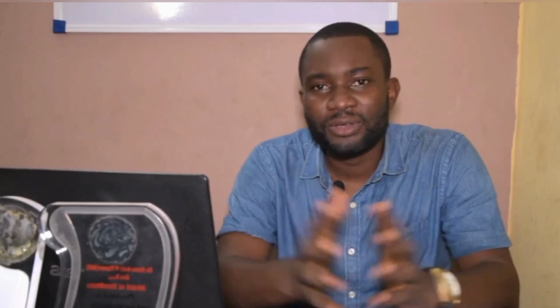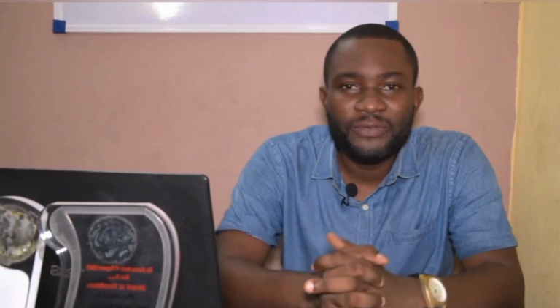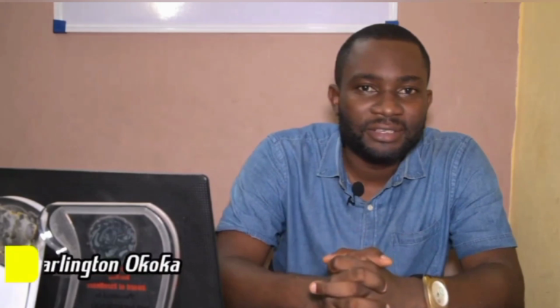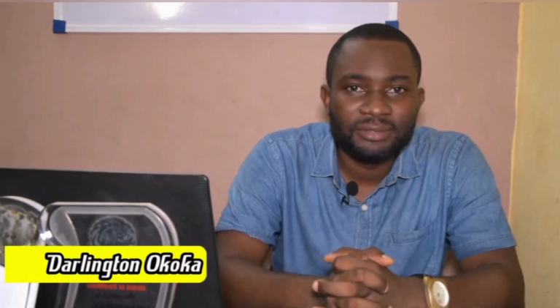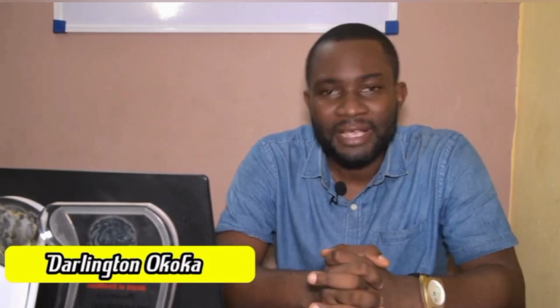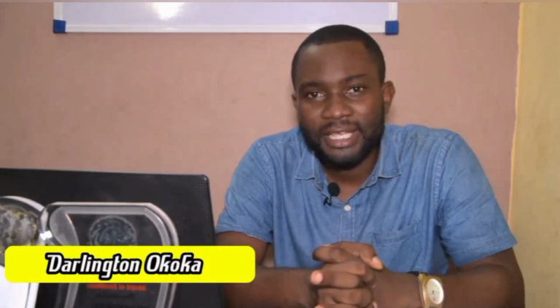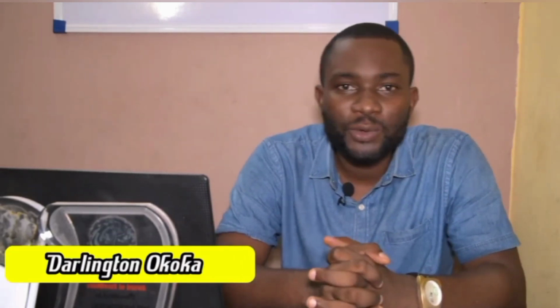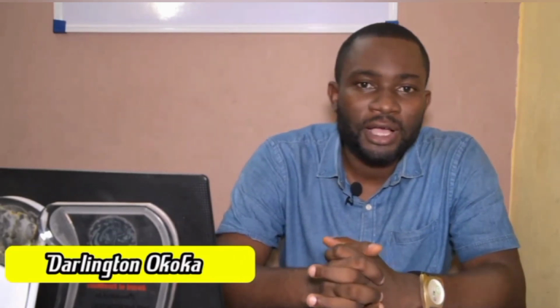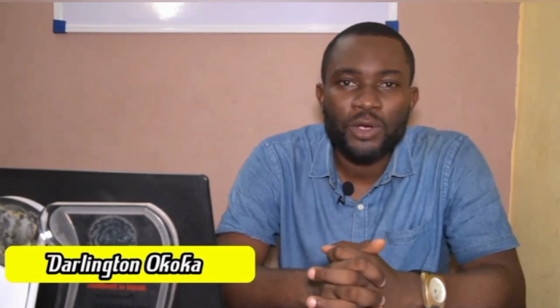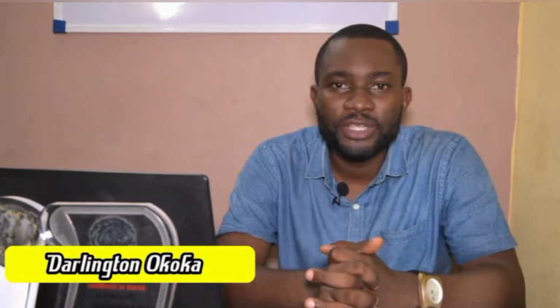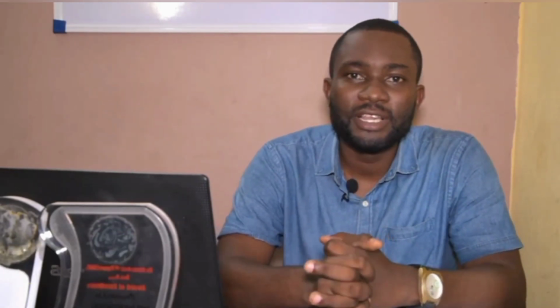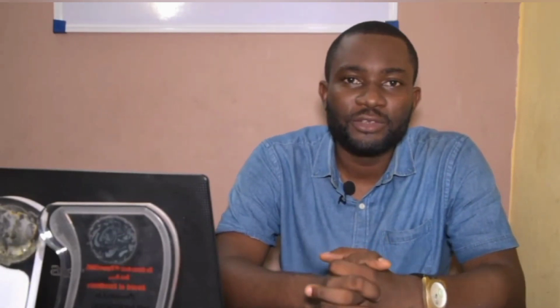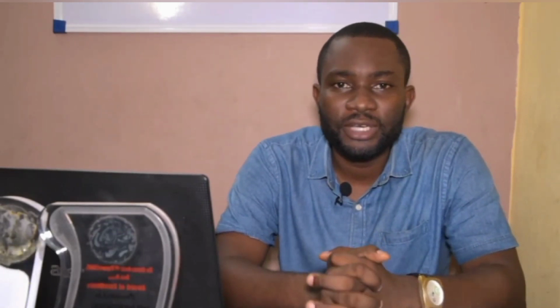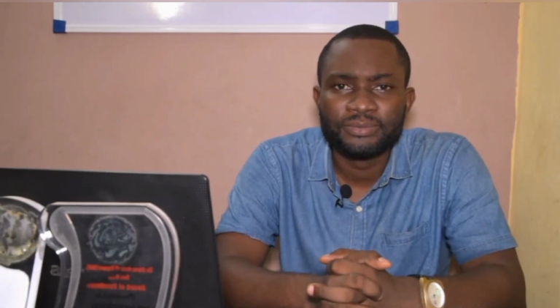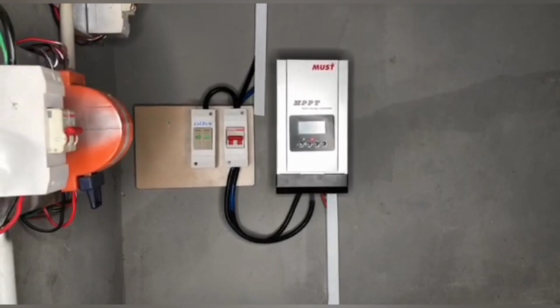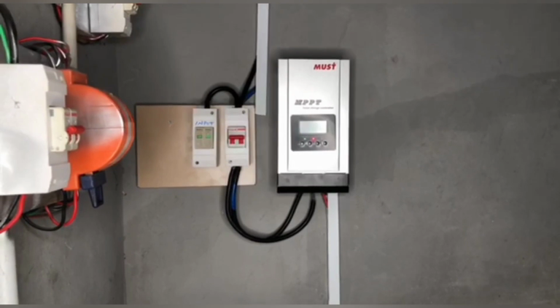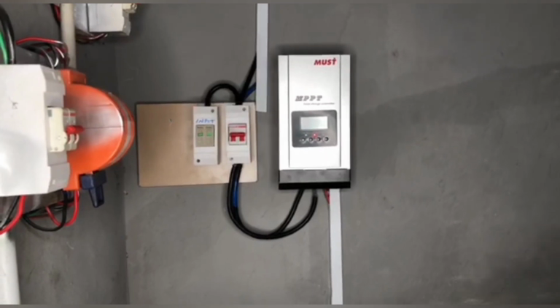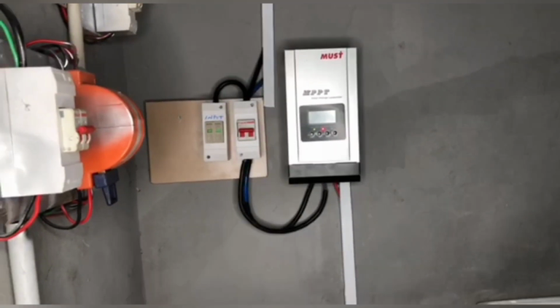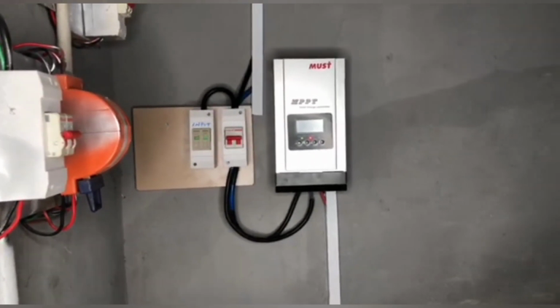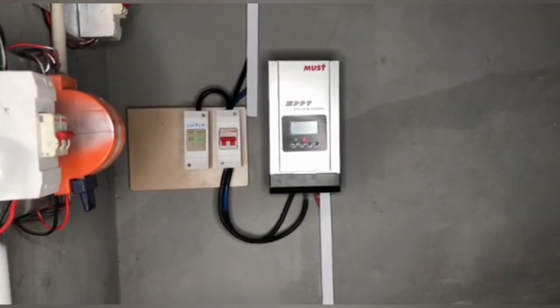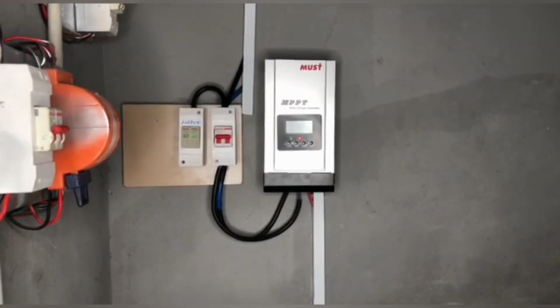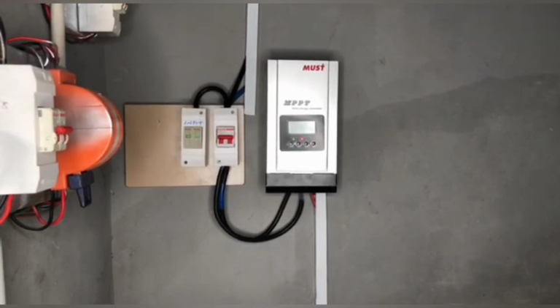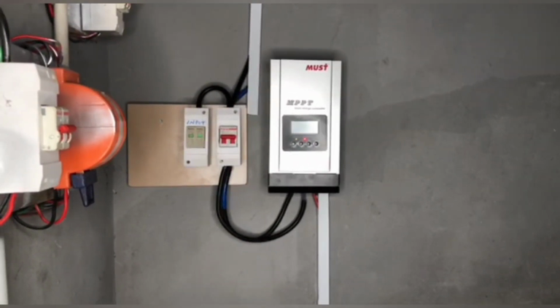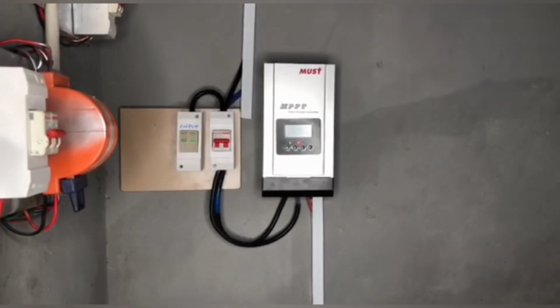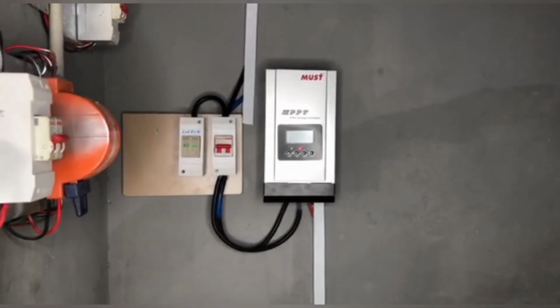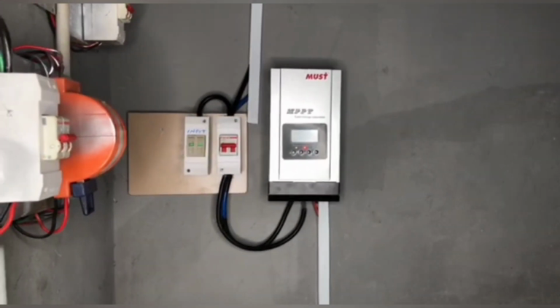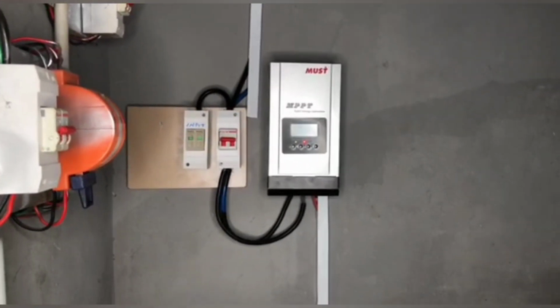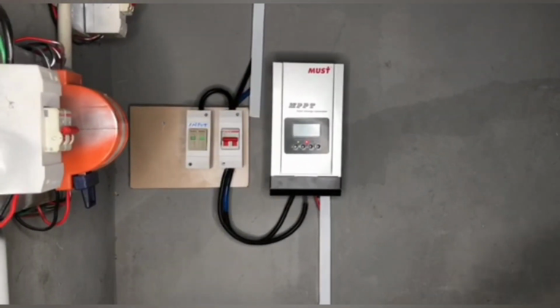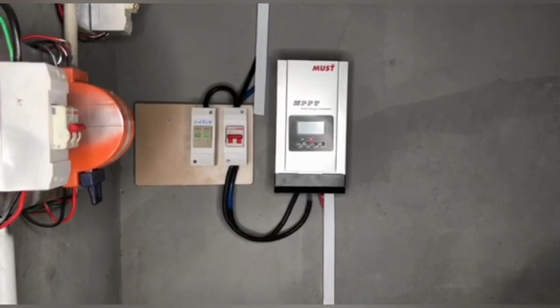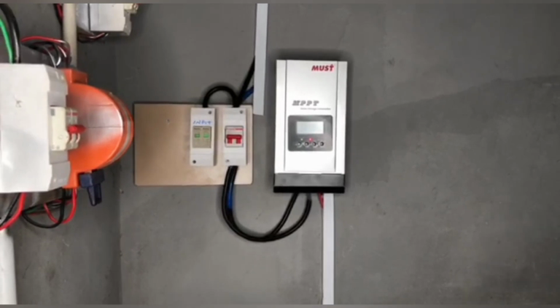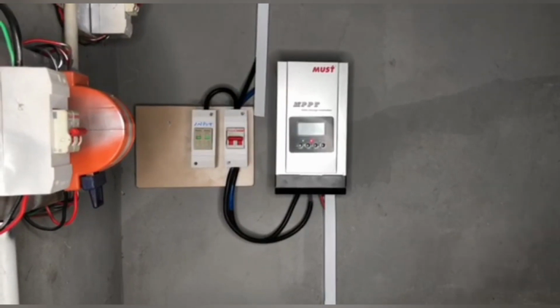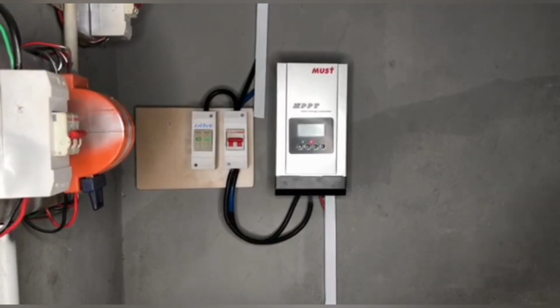Good day viewers, my name is Darlene Sinokoka and I welcome you to Dell with Electrical YouTube channel. Today, I'm going to be showing you a very important aspect of a charge controller that most people don't use during their installation.